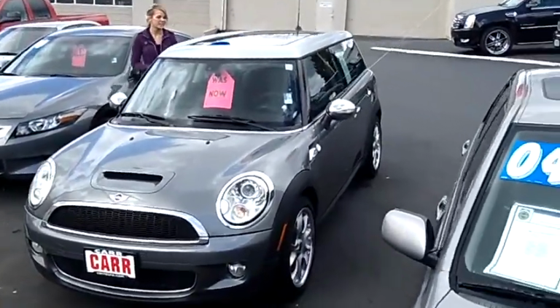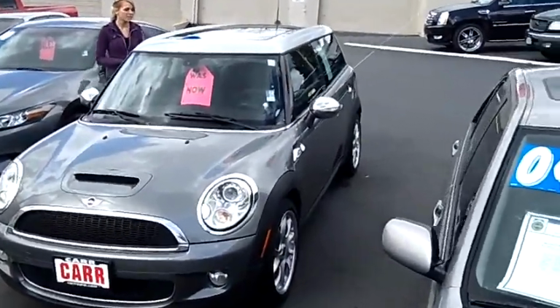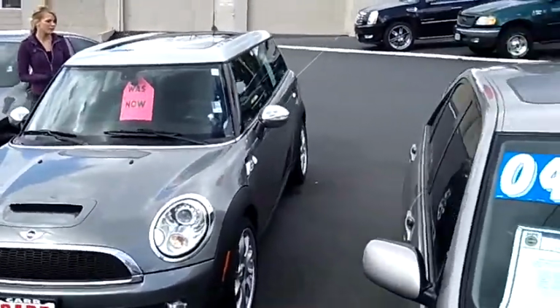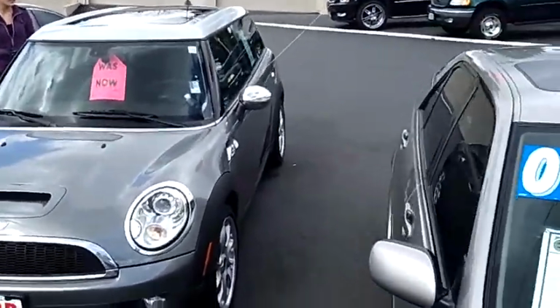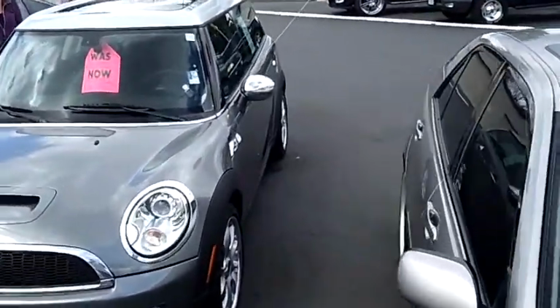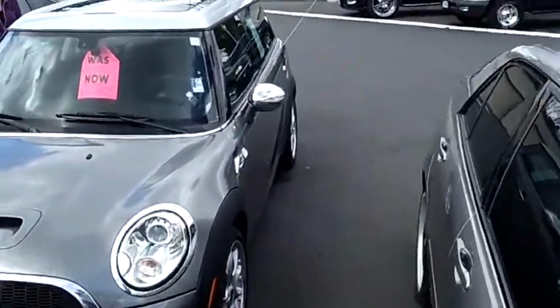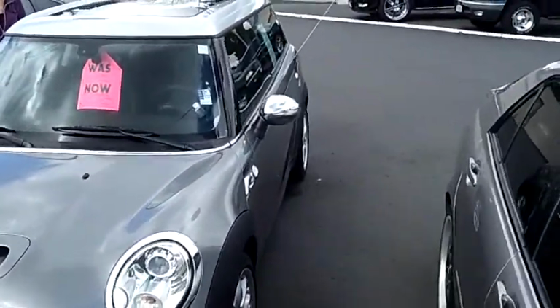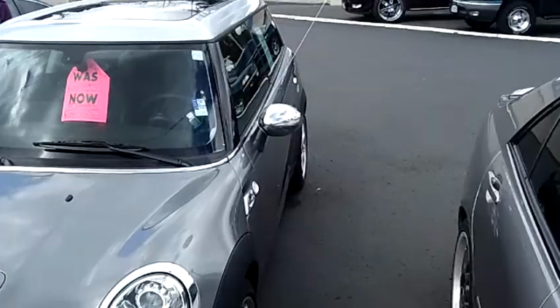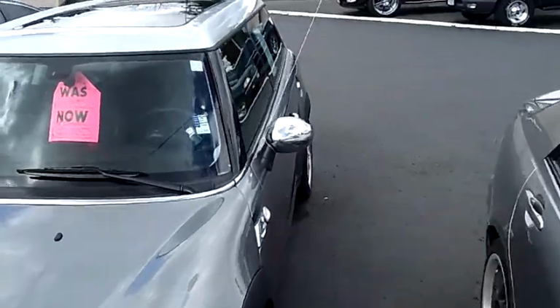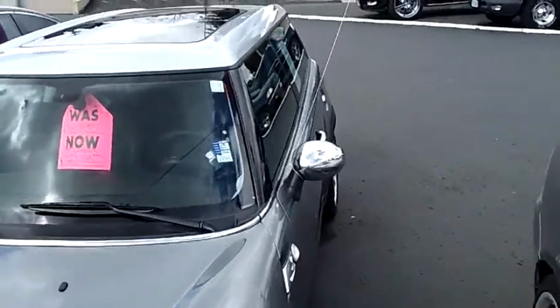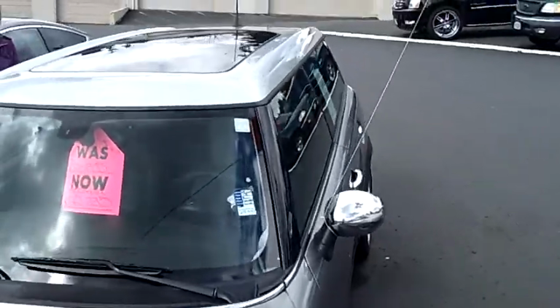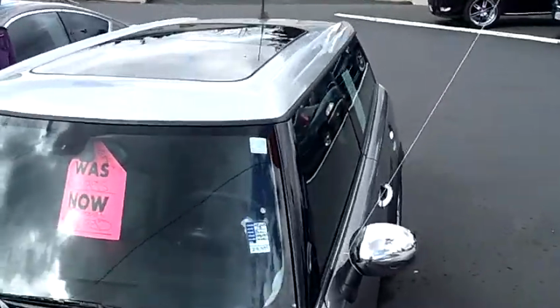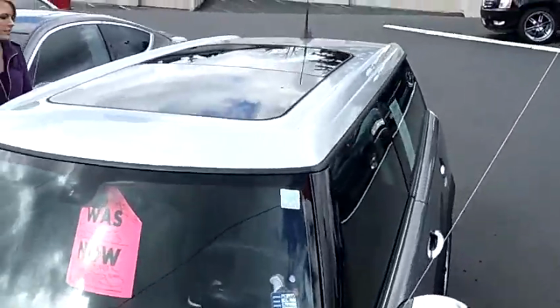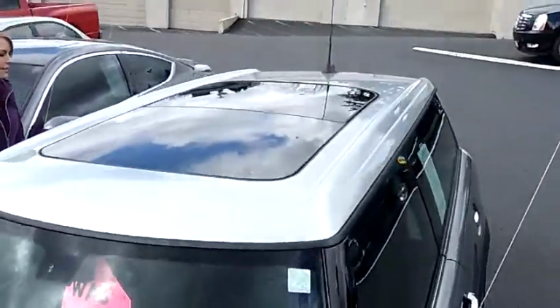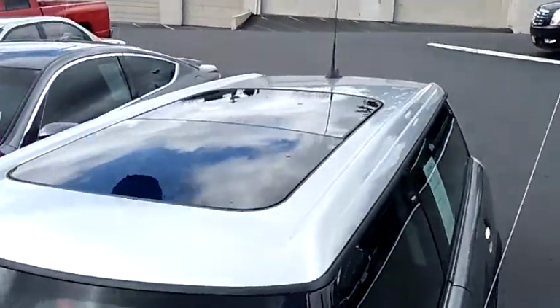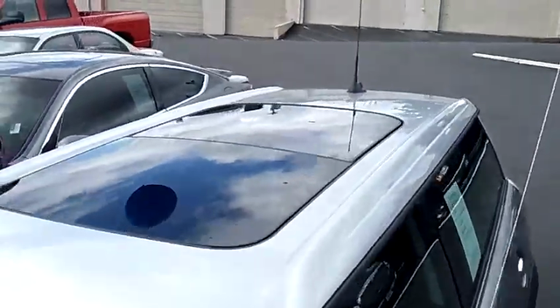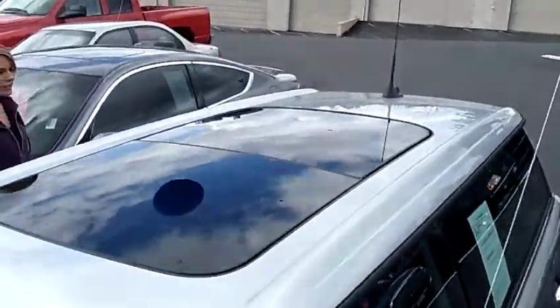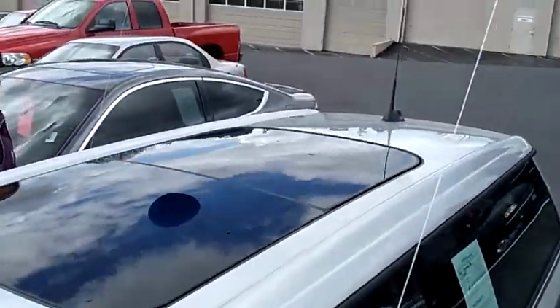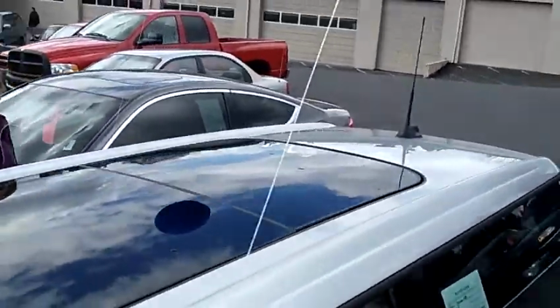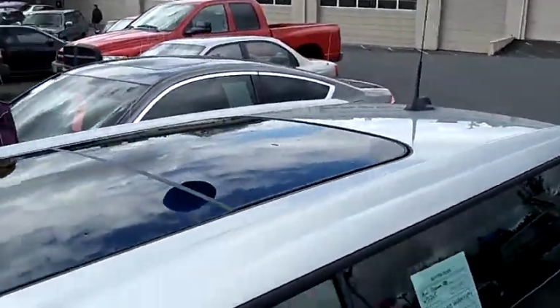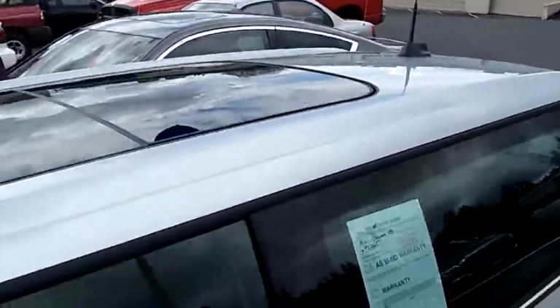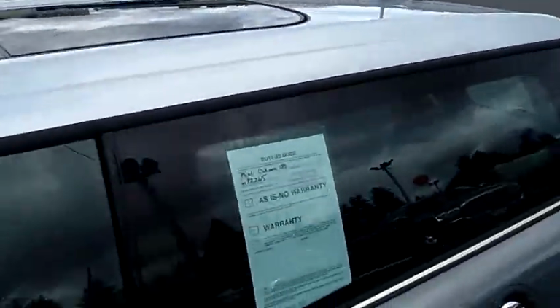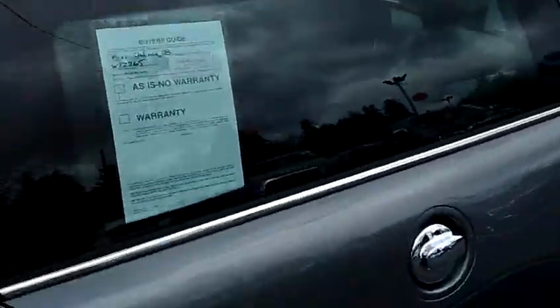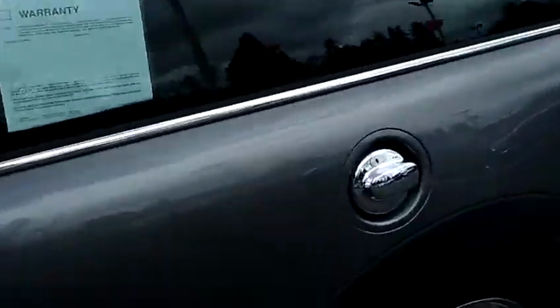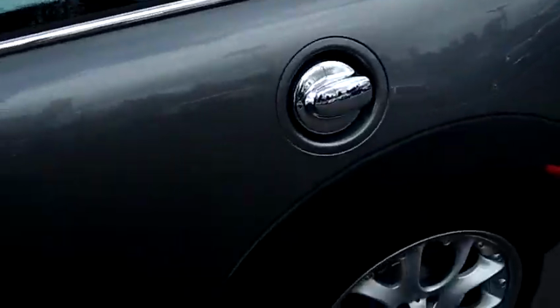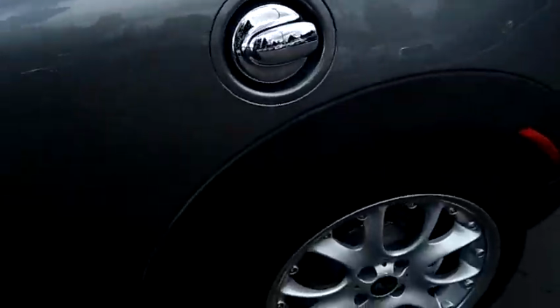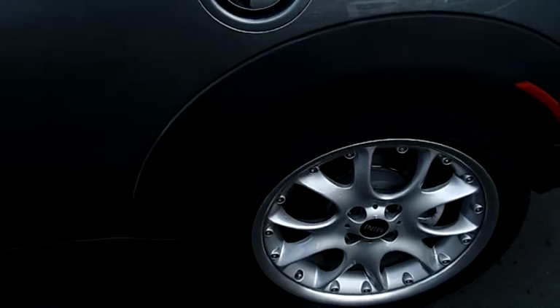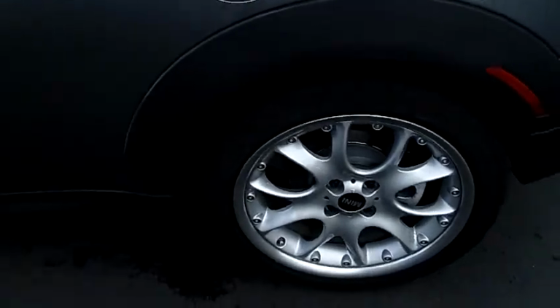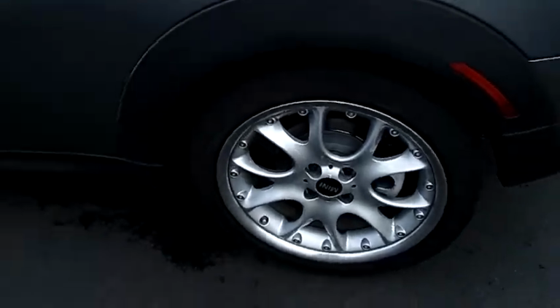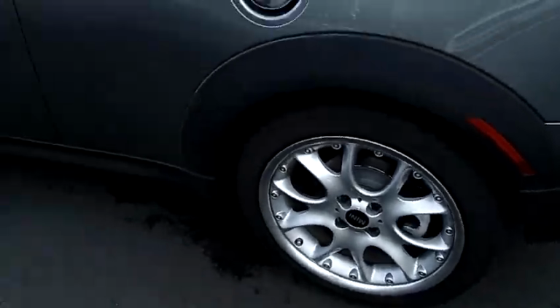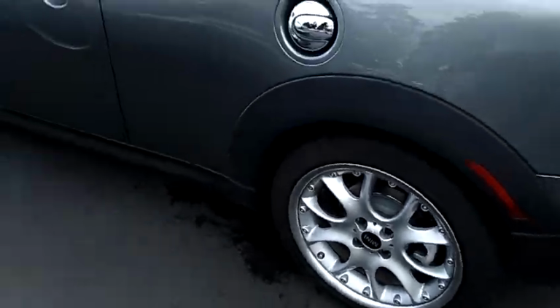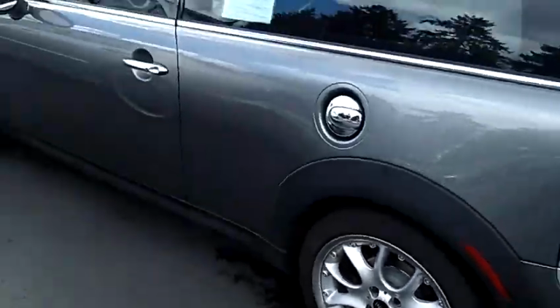The stock number for this vehicle is WP2263. This vehicle is a four cylinder, 1.6 liter, turbo automatic 6-speed with Steptronic.